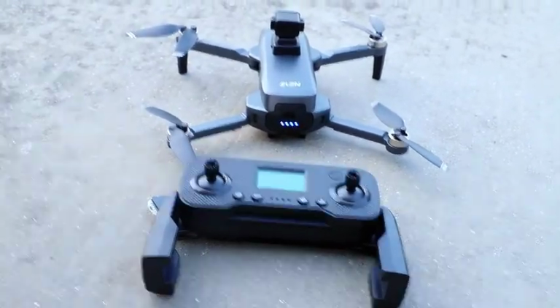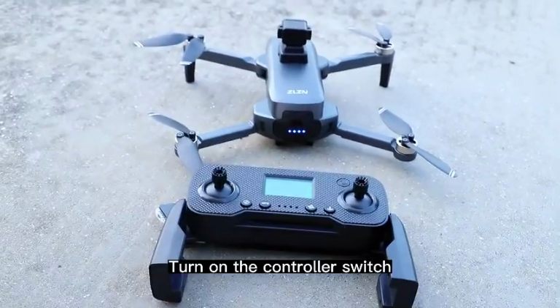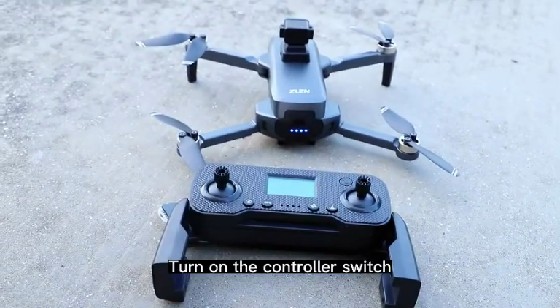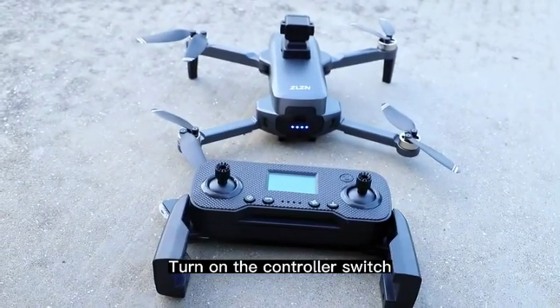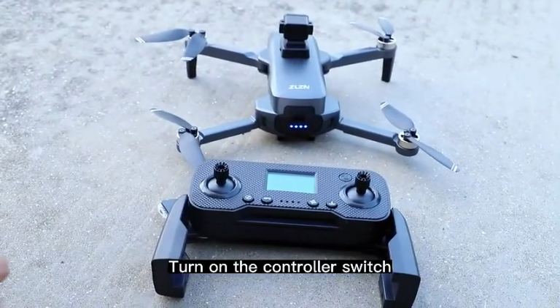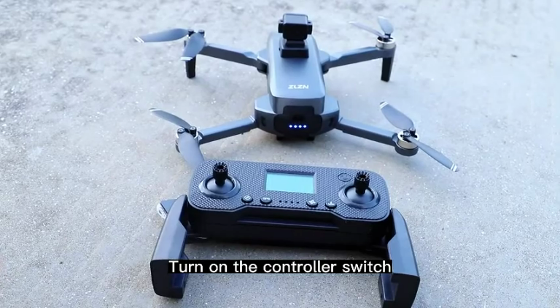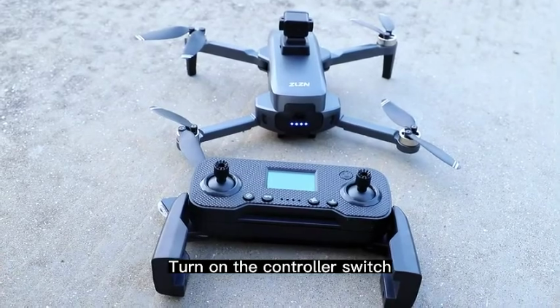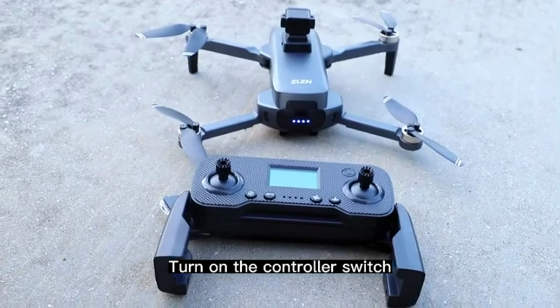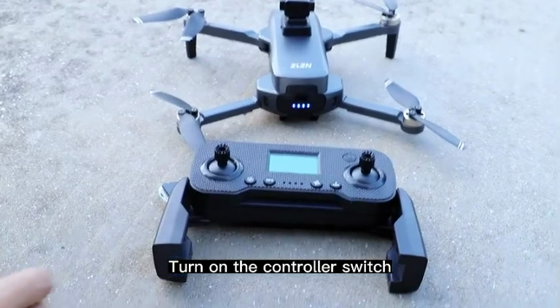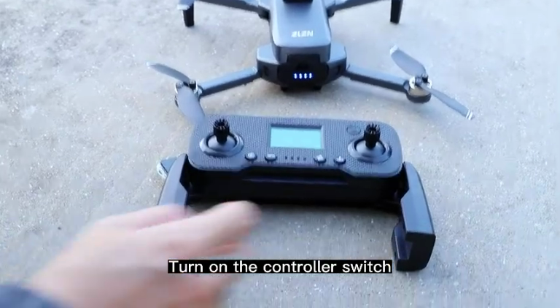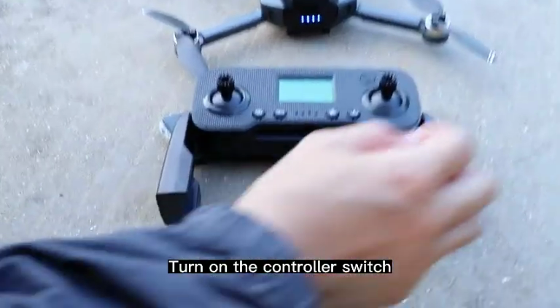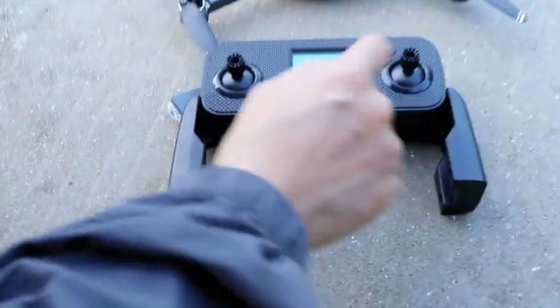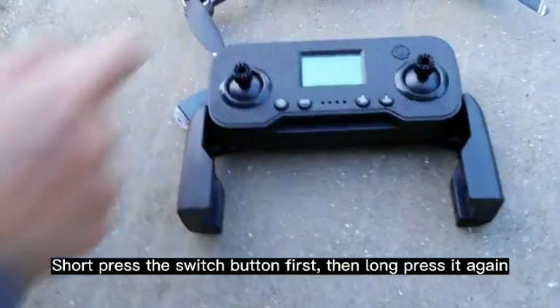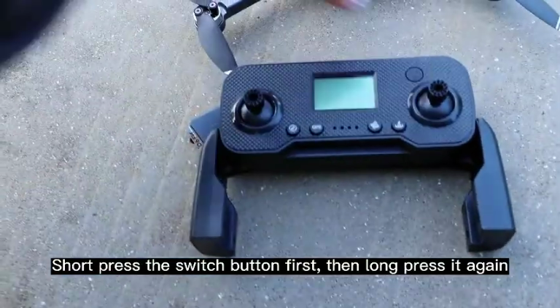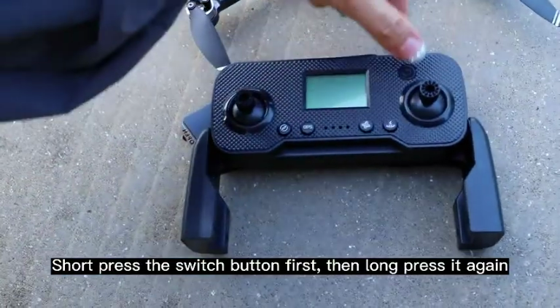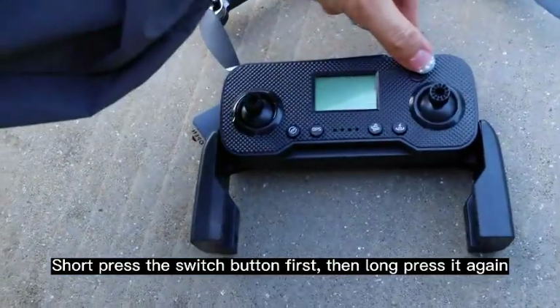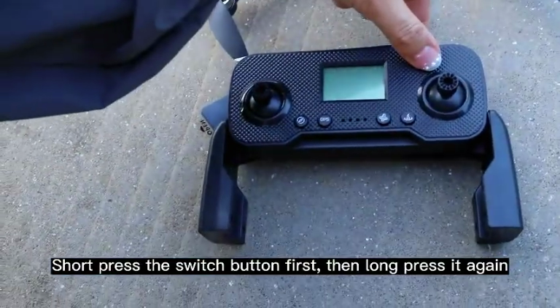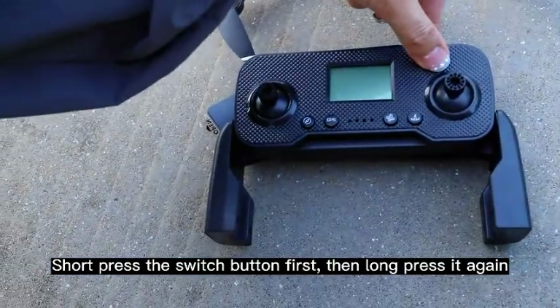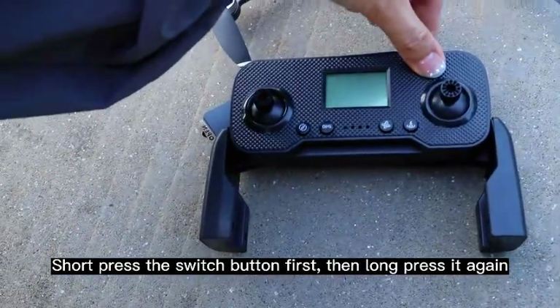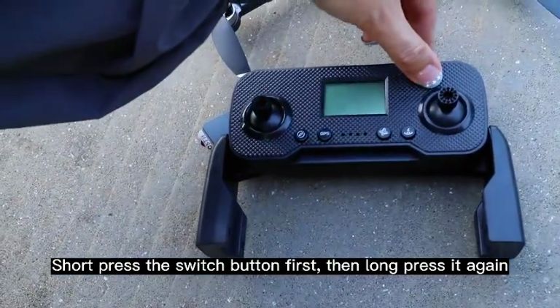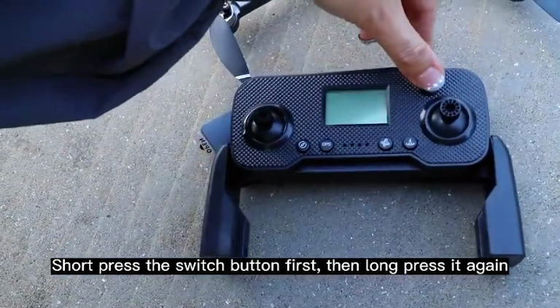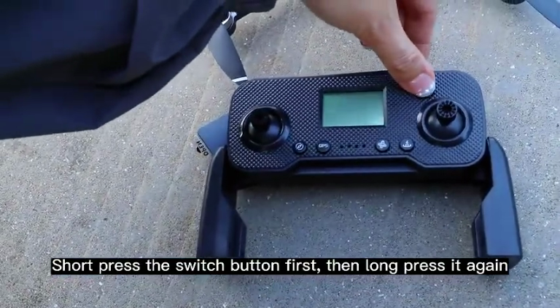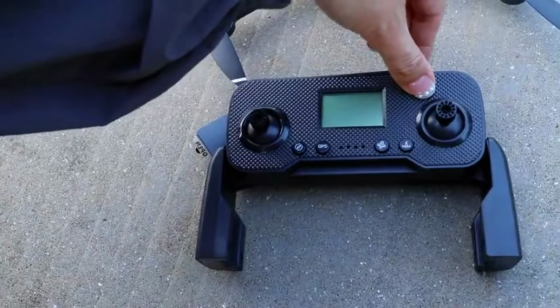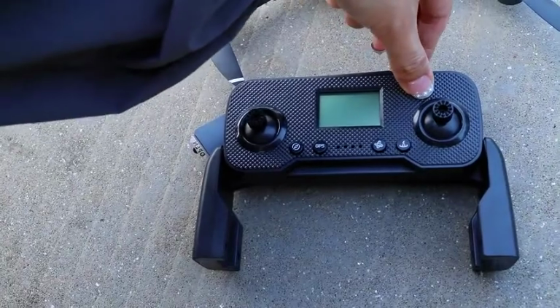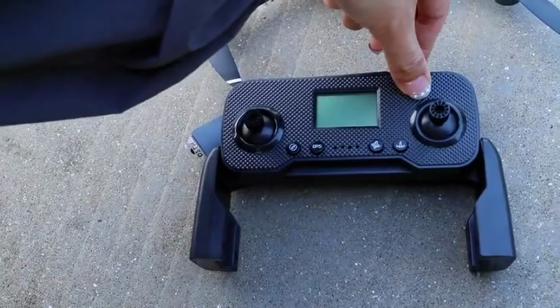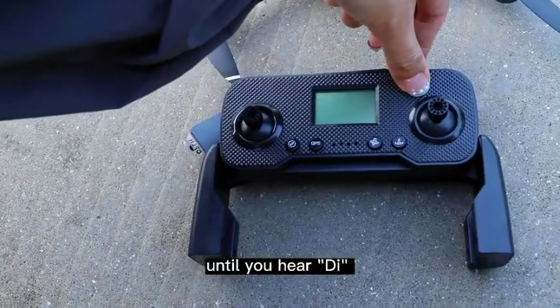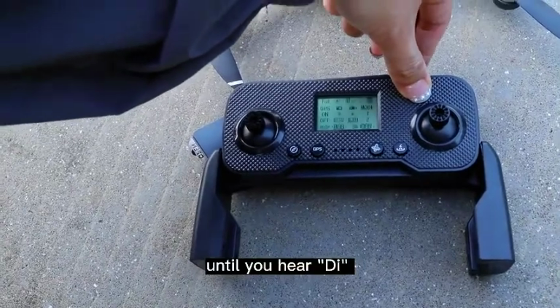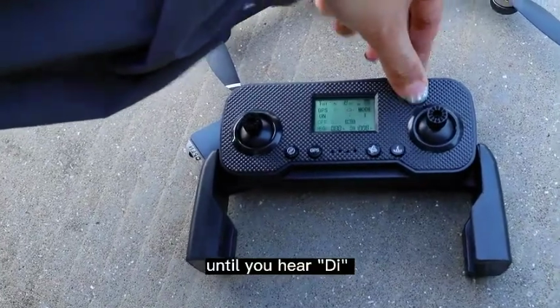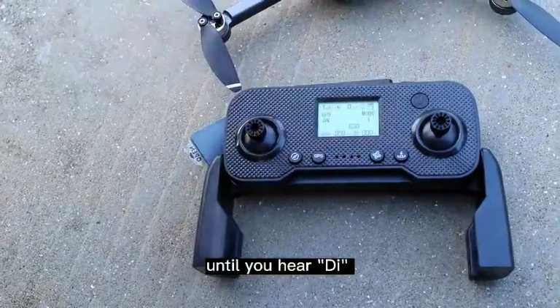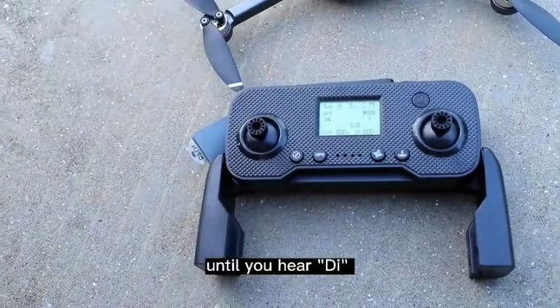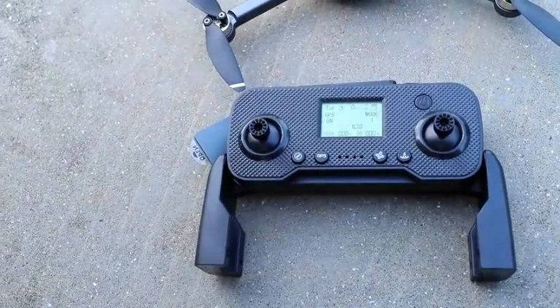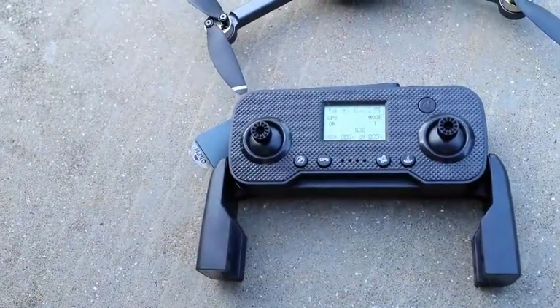Turn on the controller switch. Short press the switch button first, then long press it again until you hear a beep.